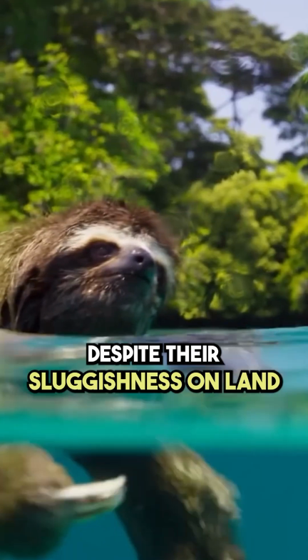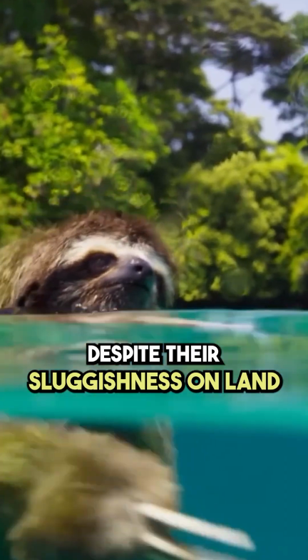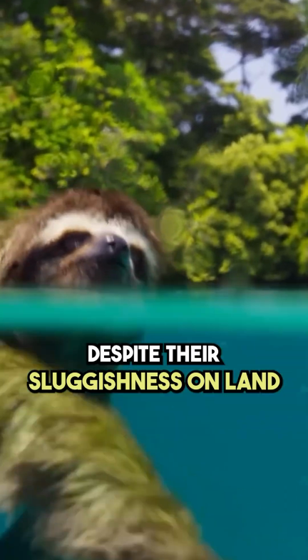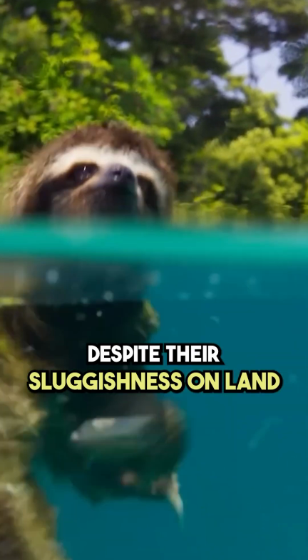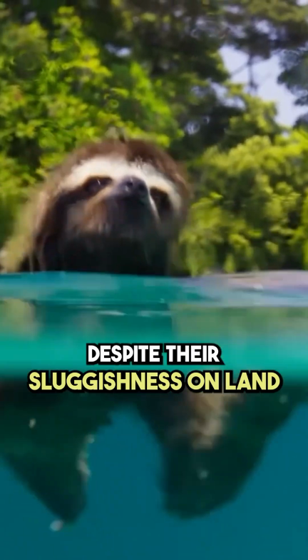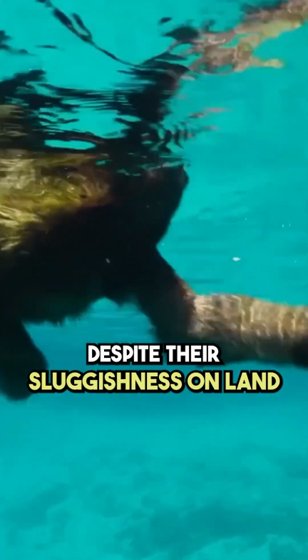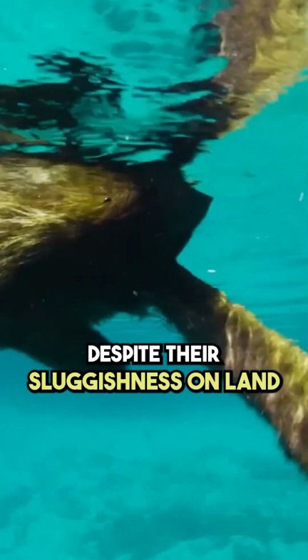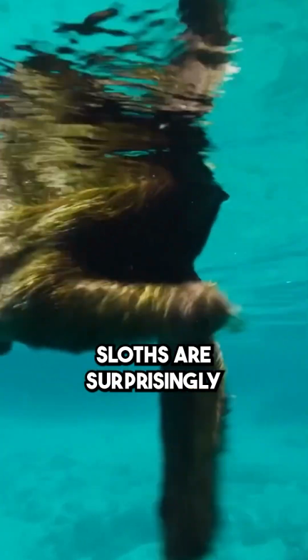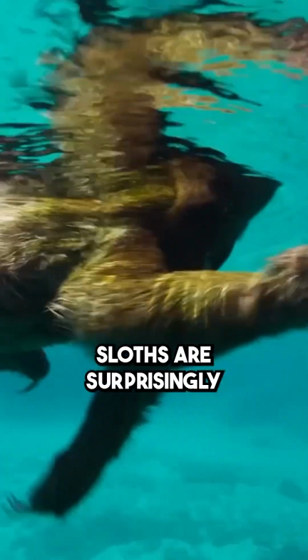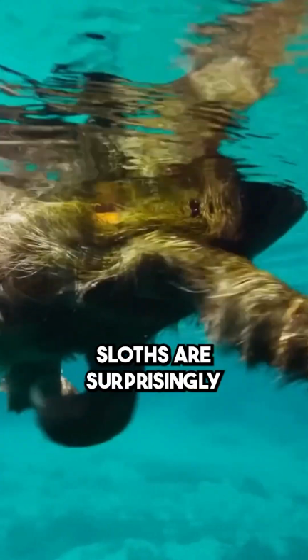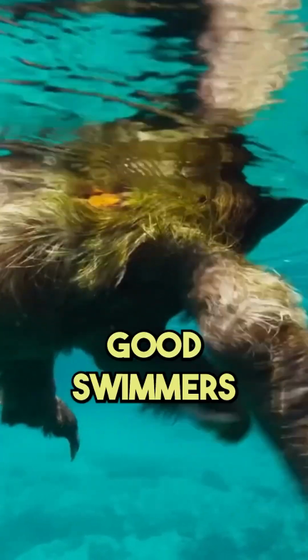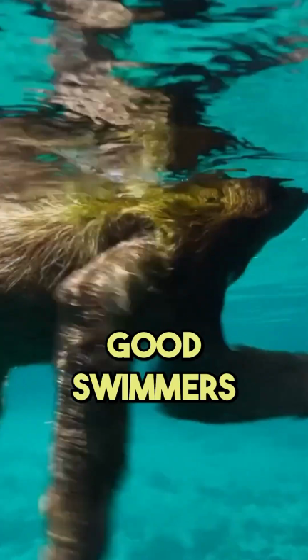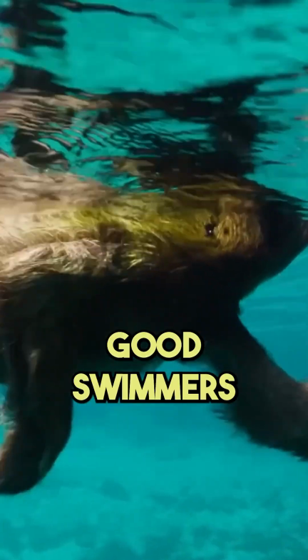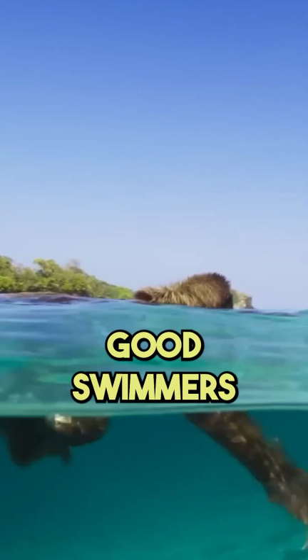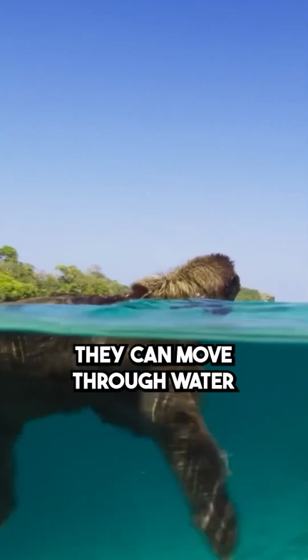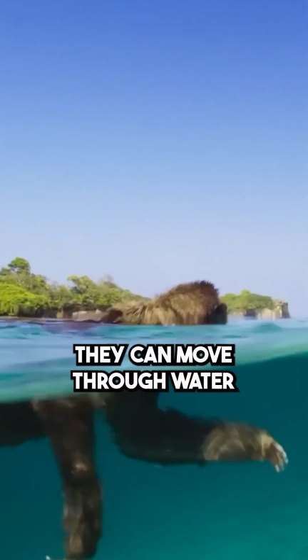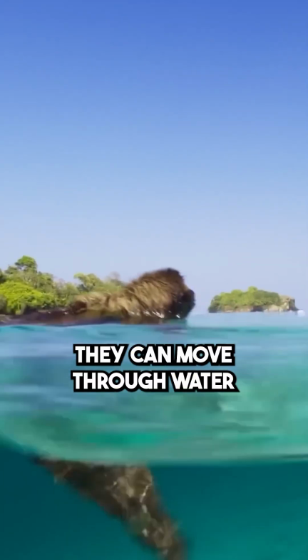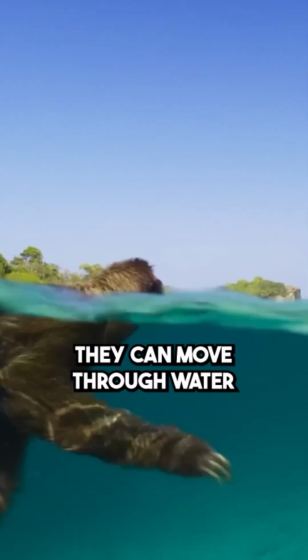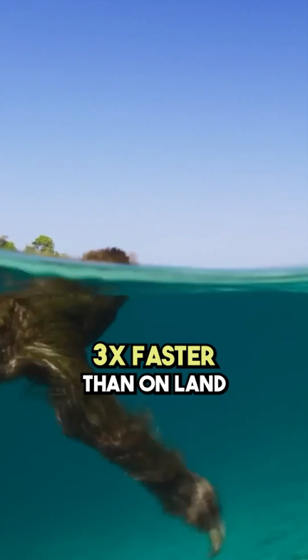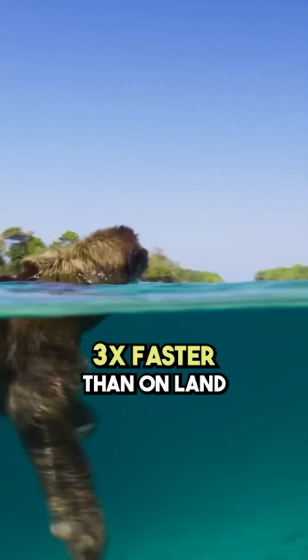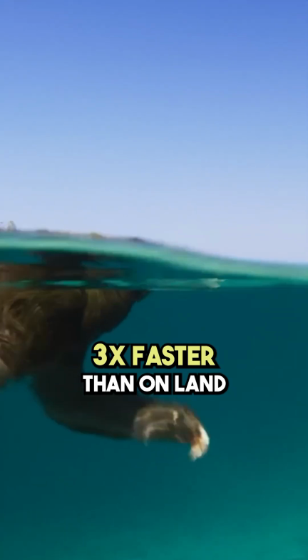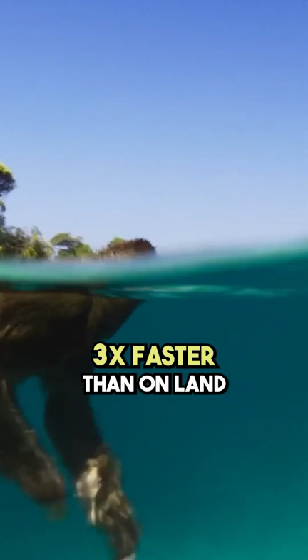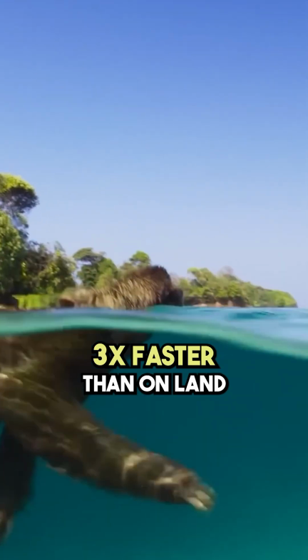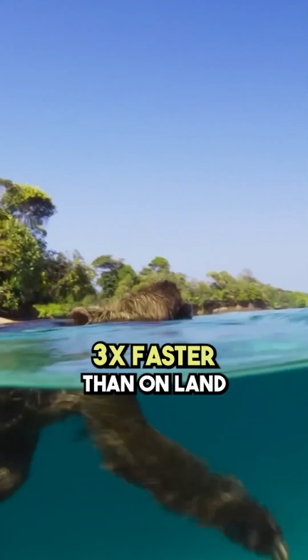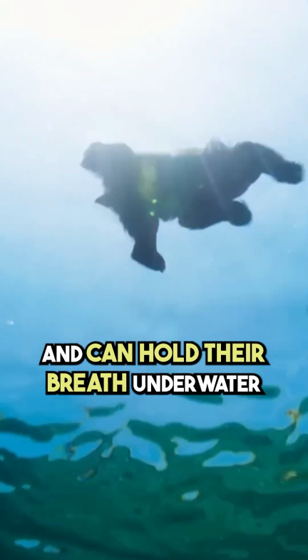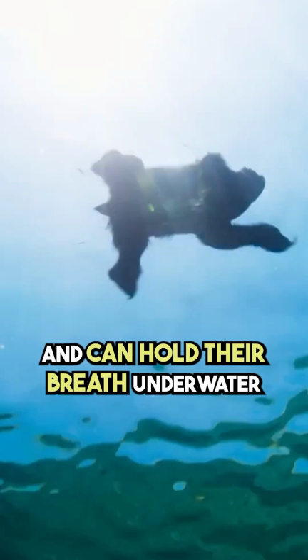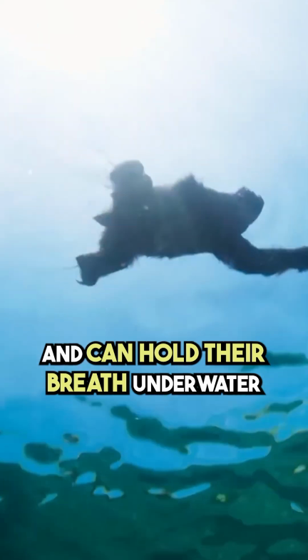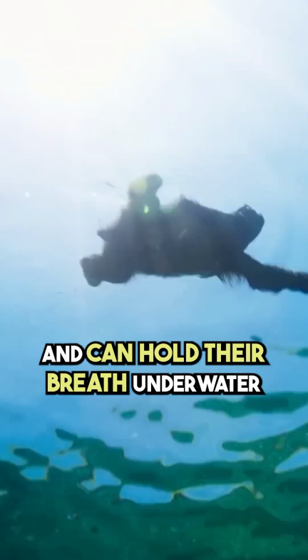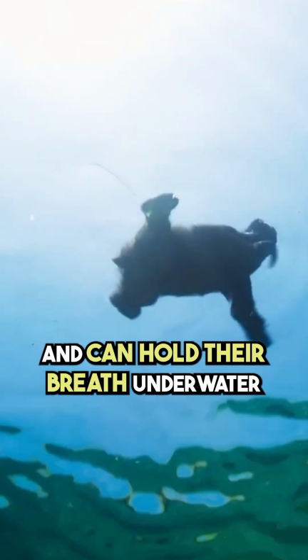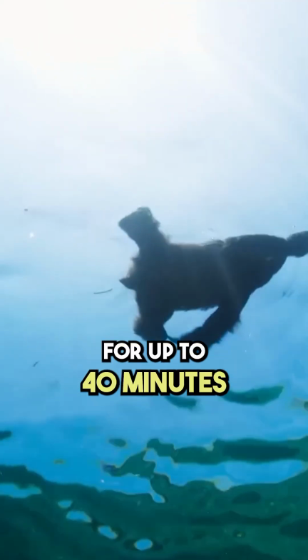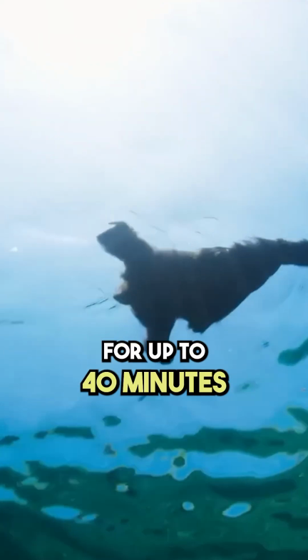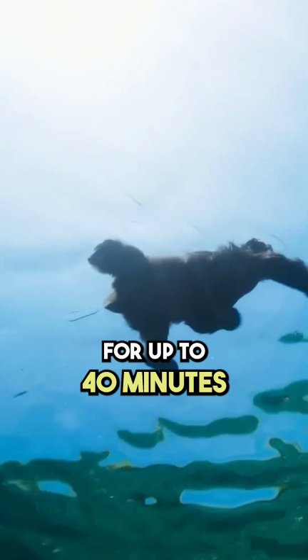Despite their sluggishness on land, sloths are surprisingly good swimmers. They can move through water three times faster than on land and can hold their breath underwater for up to 40 minutes.